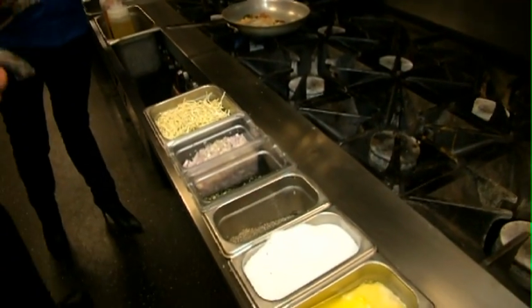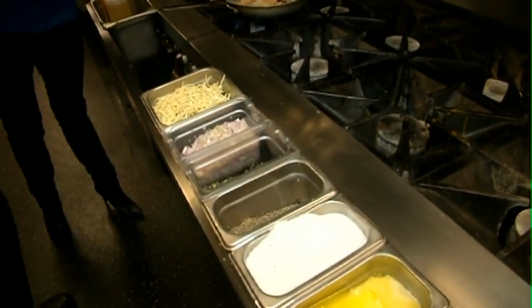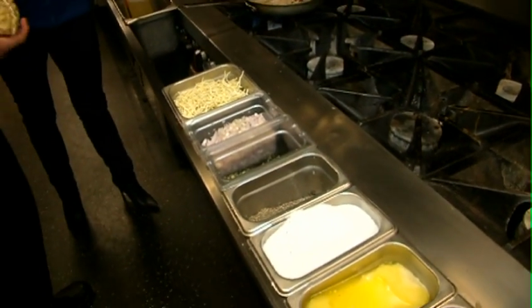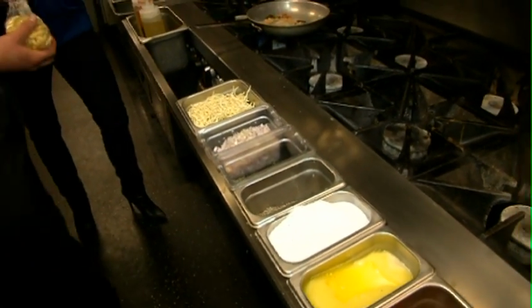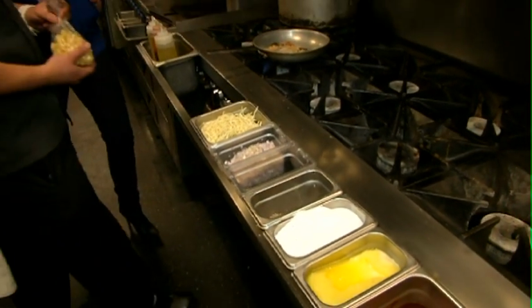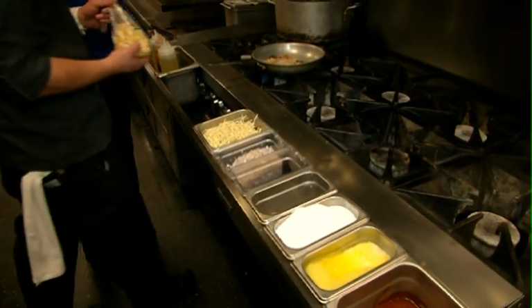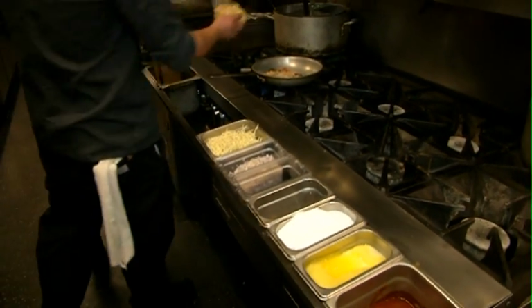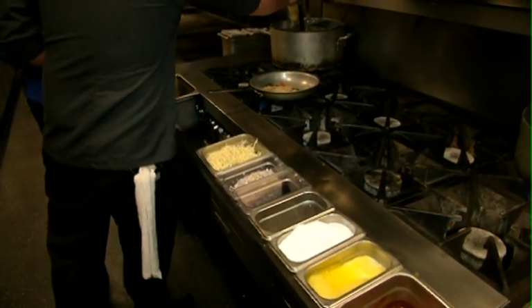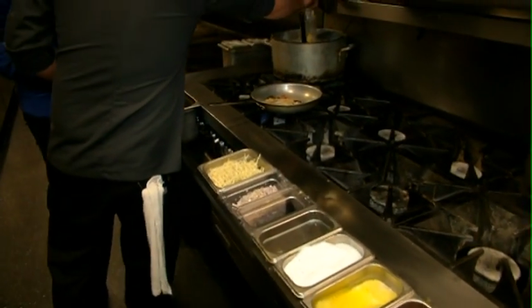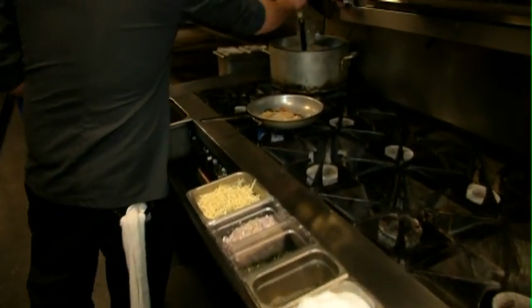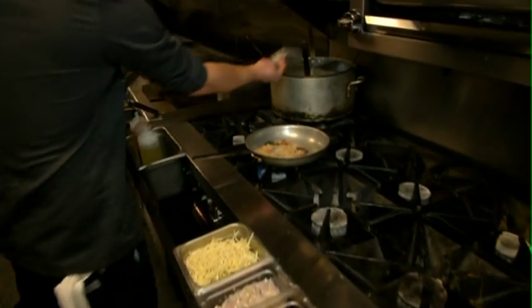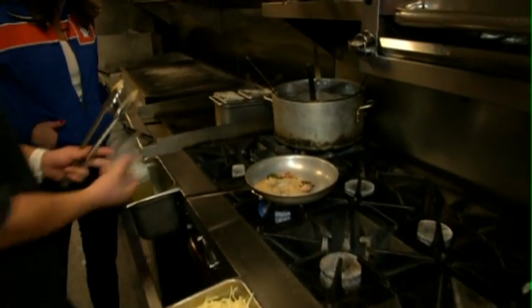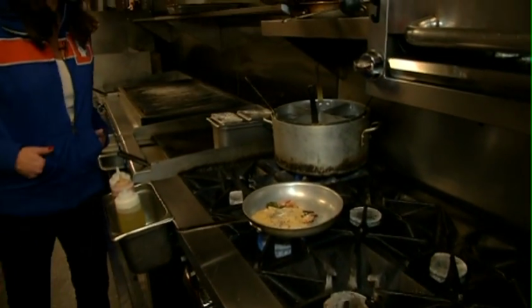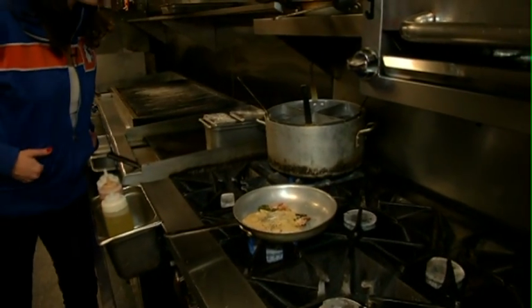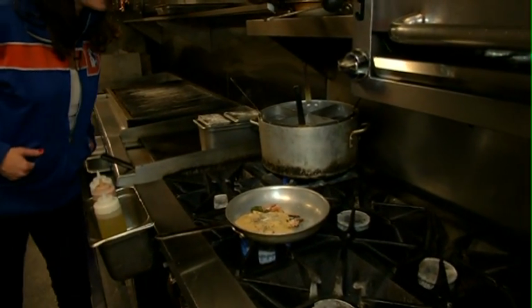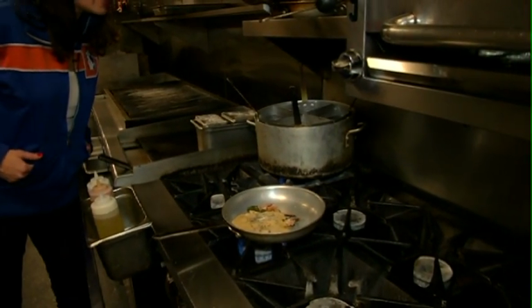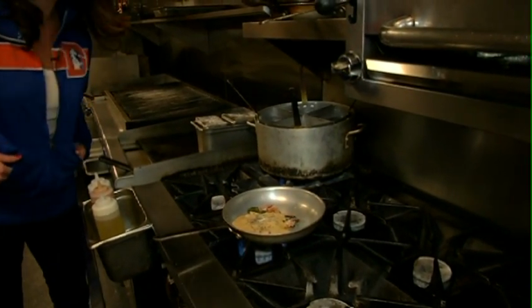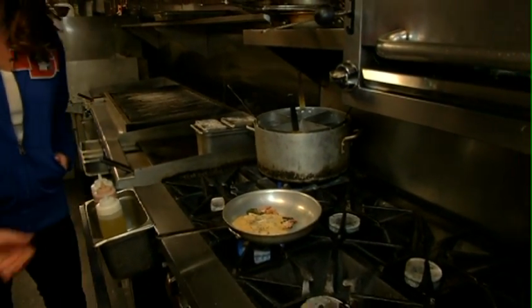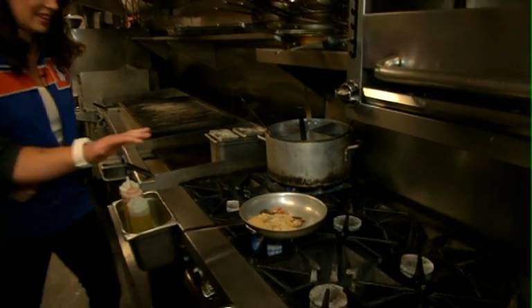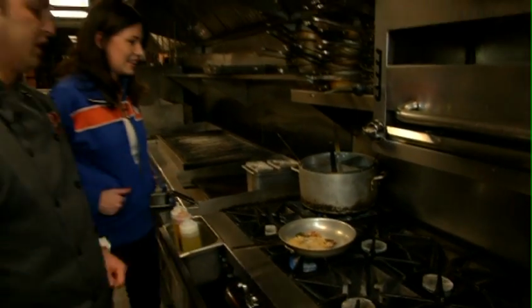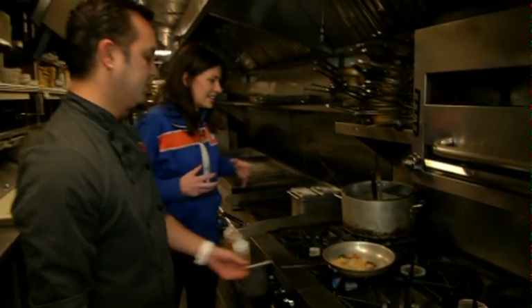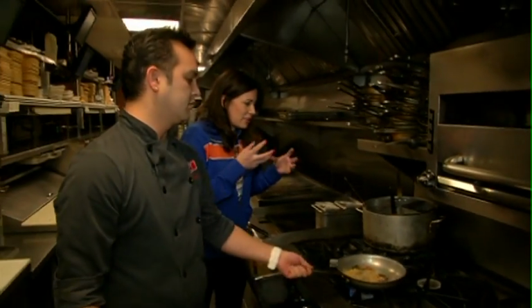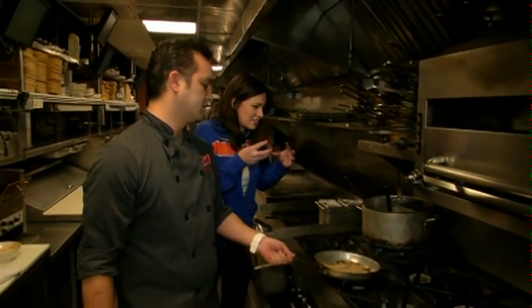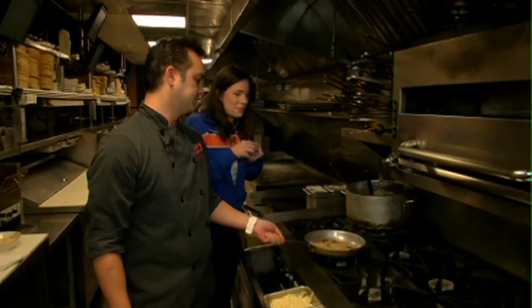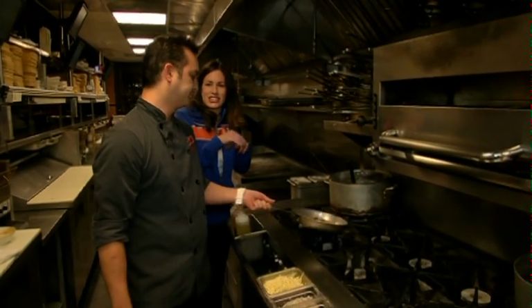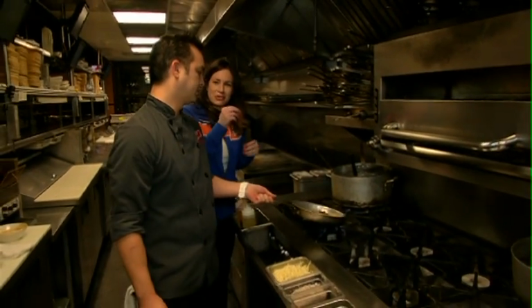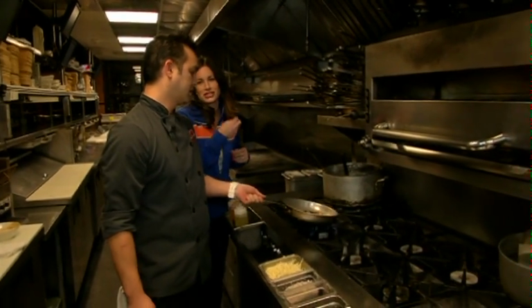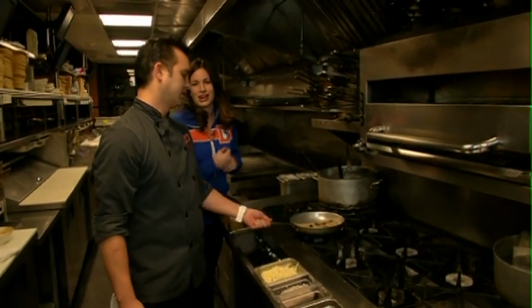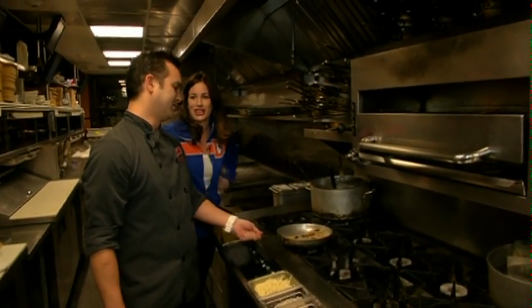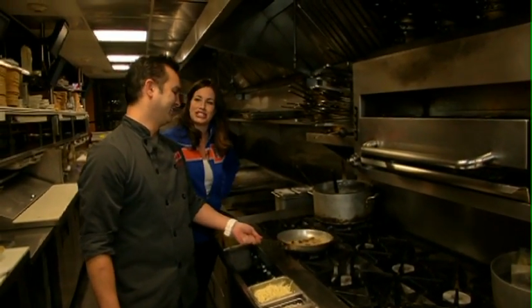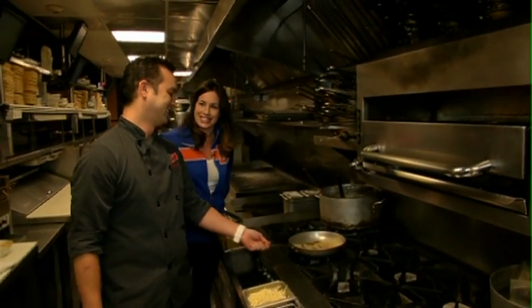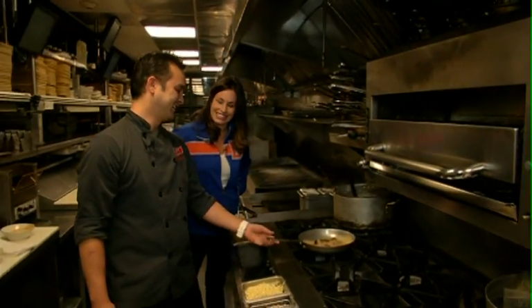We don't actually use macaroni because that's a little 12-year-old style. So we're going to use some cavatappi — we'll just bring that up a little bit. With the cavatappi, there are even more nooks and crannies for that cheese to get stuck in.